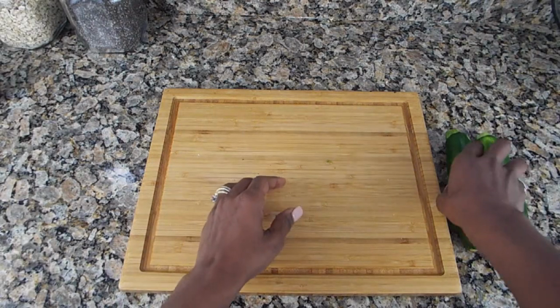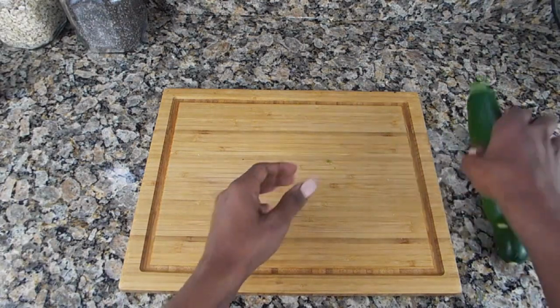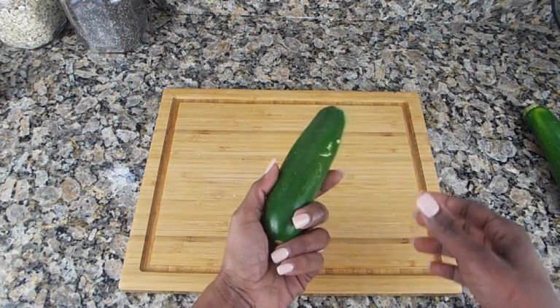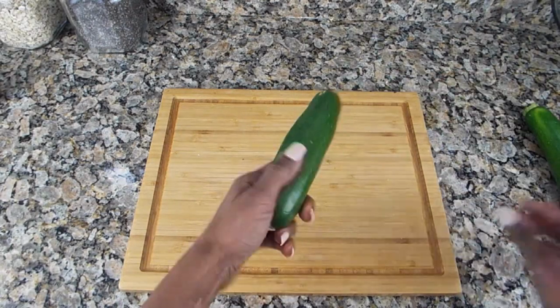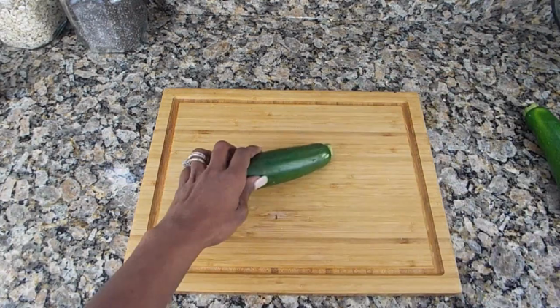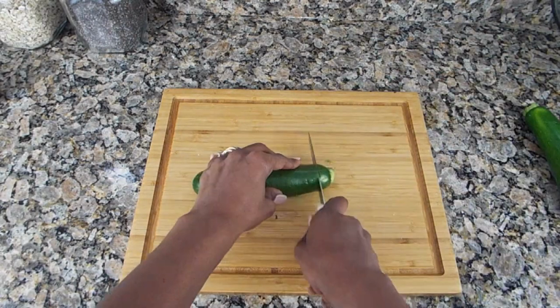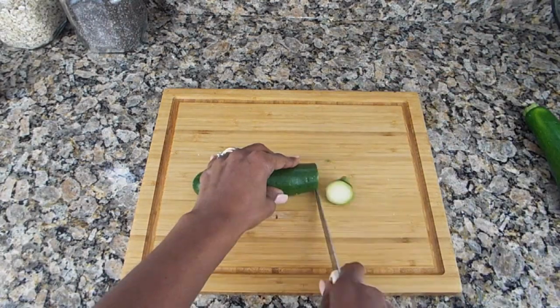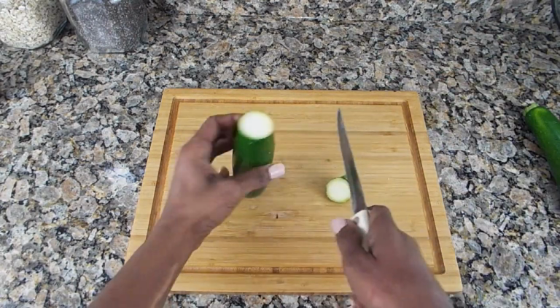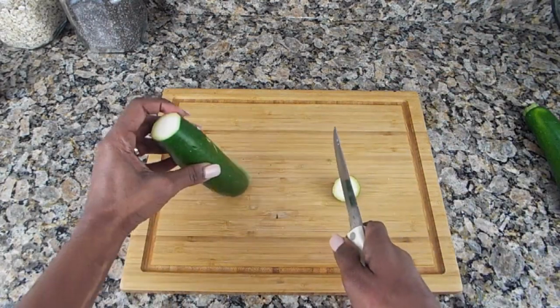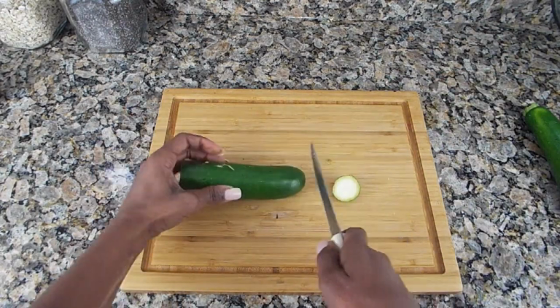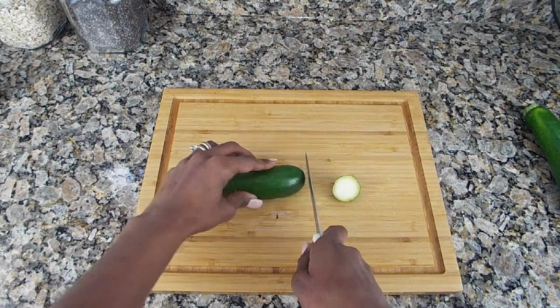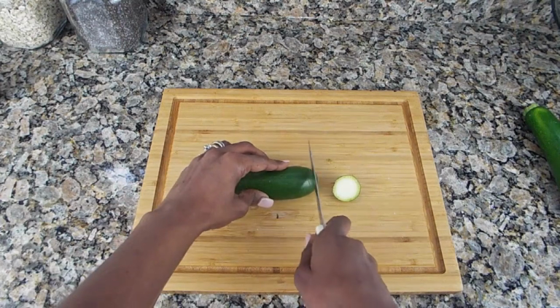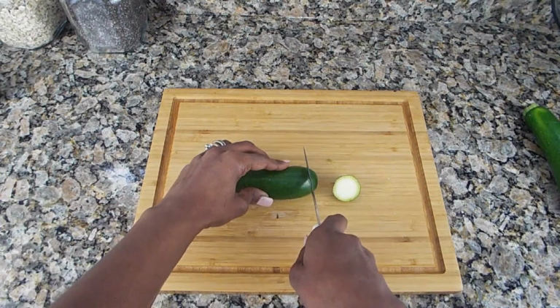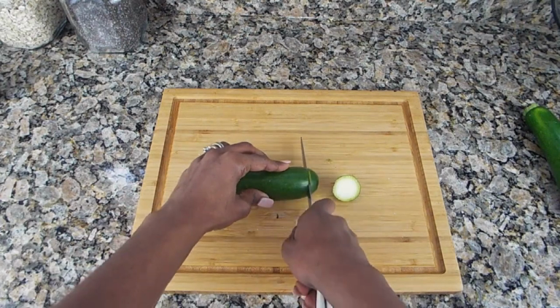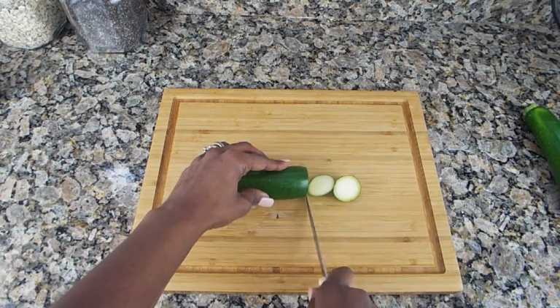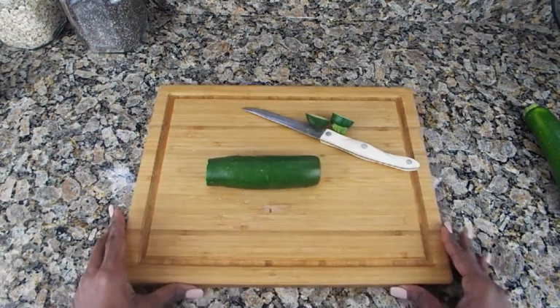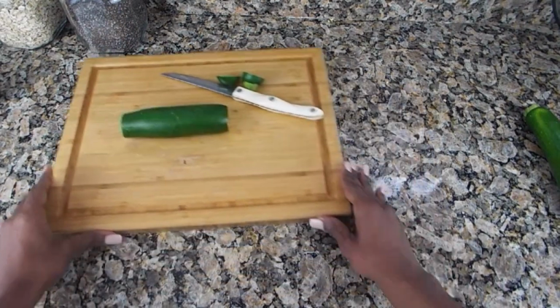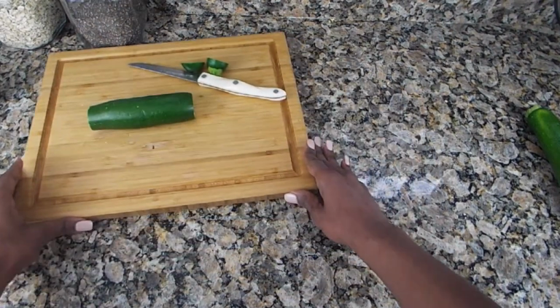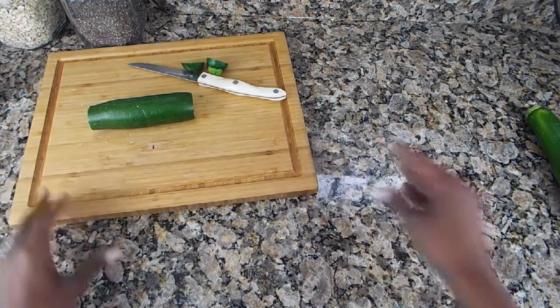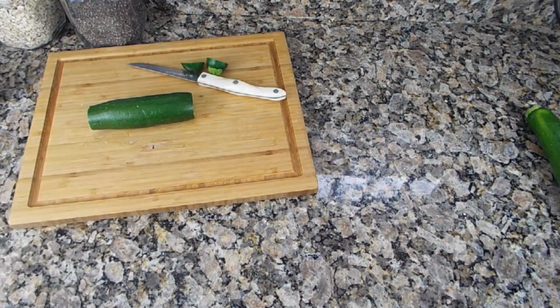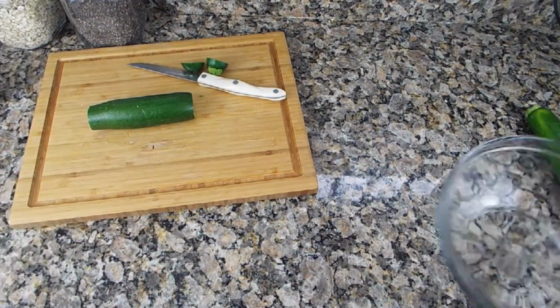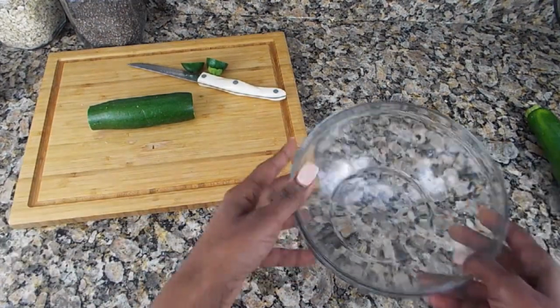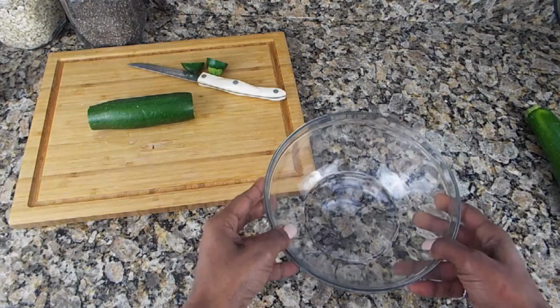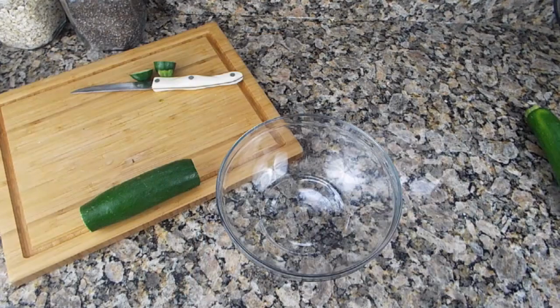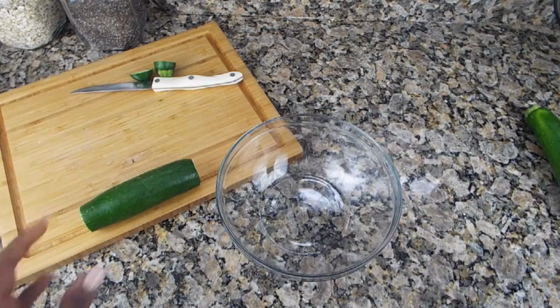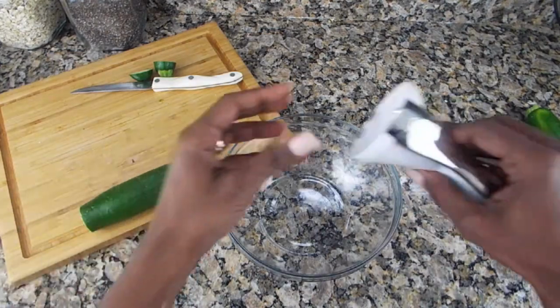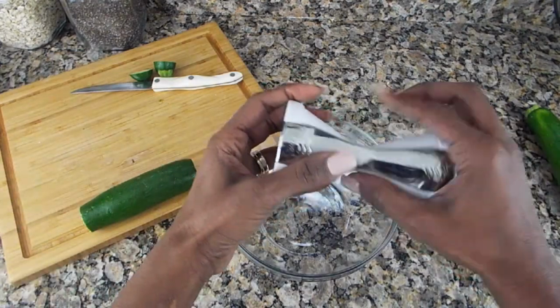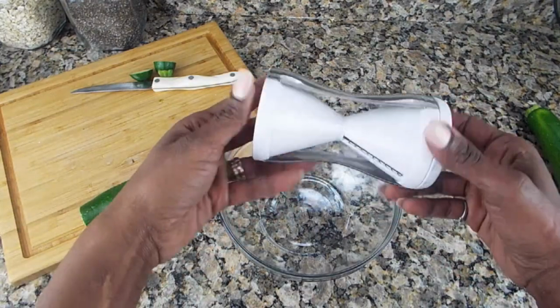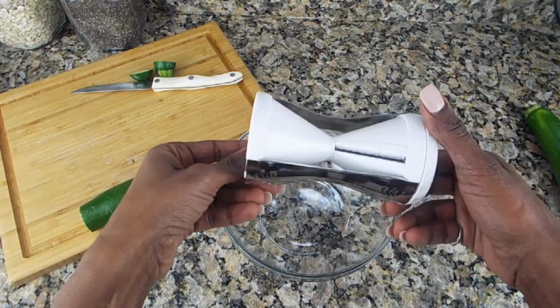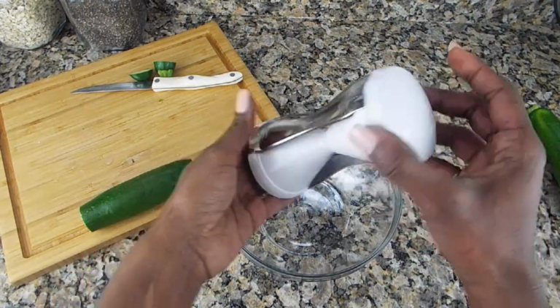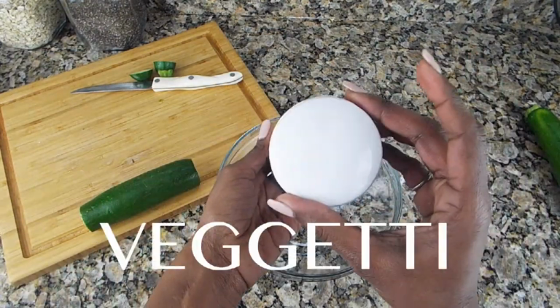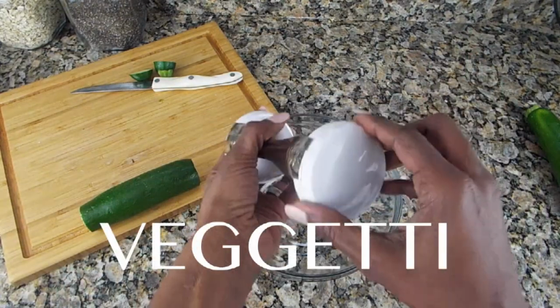First thing you're going to need are zucchinis. You want to get a really good ripe one. You cut both sides — doesn't have to be even. Push that to the side and get your favorite bowl.